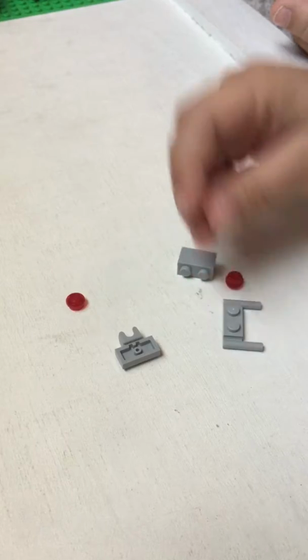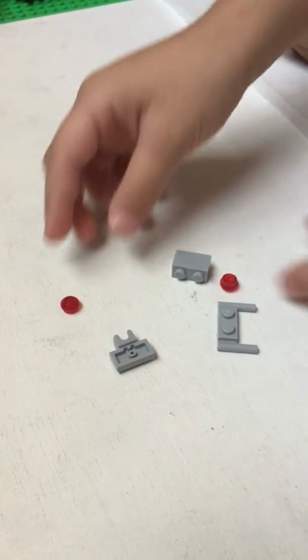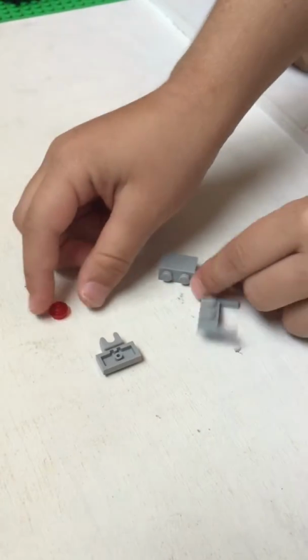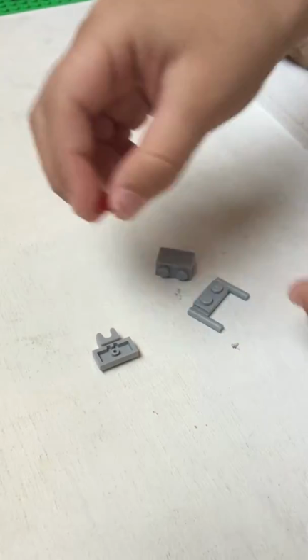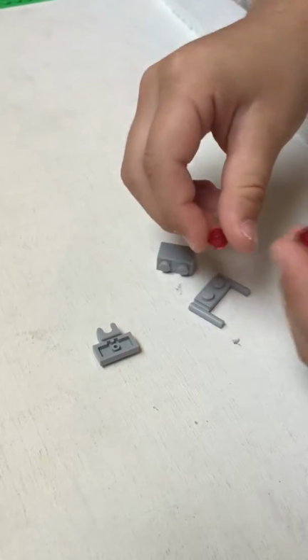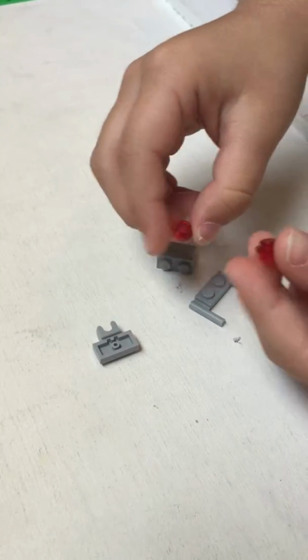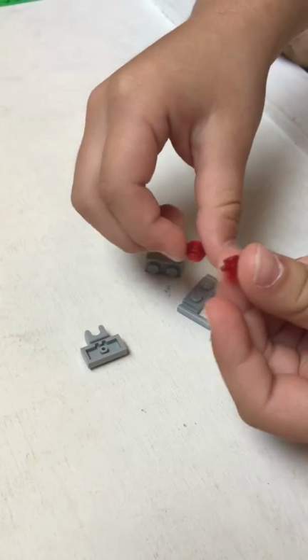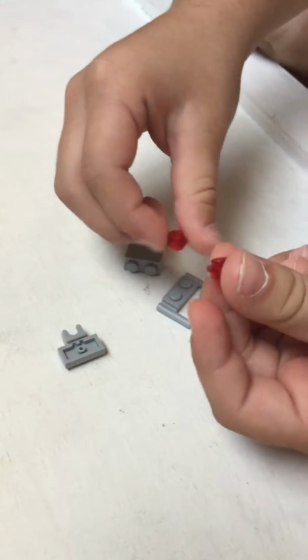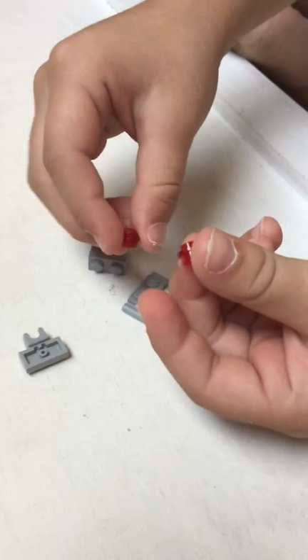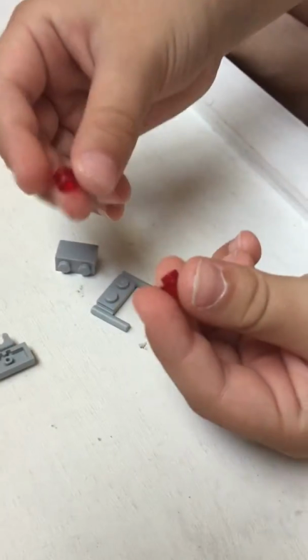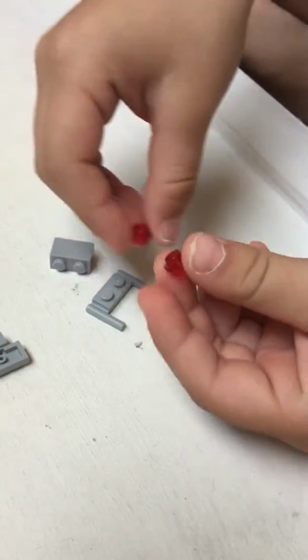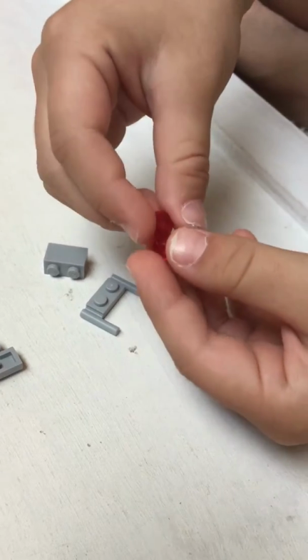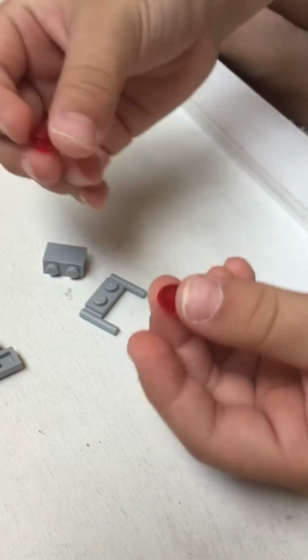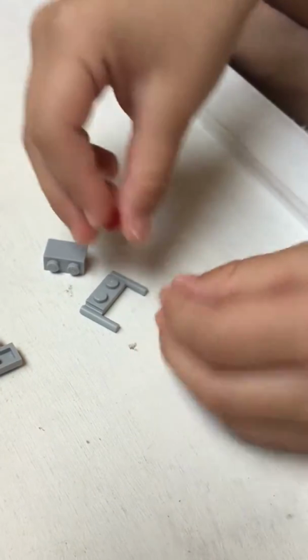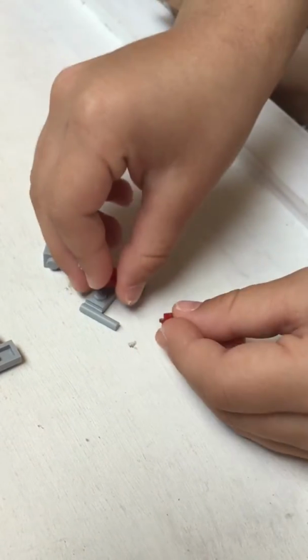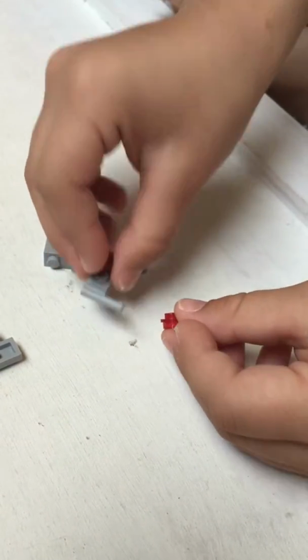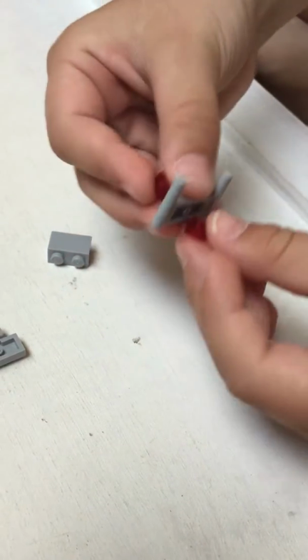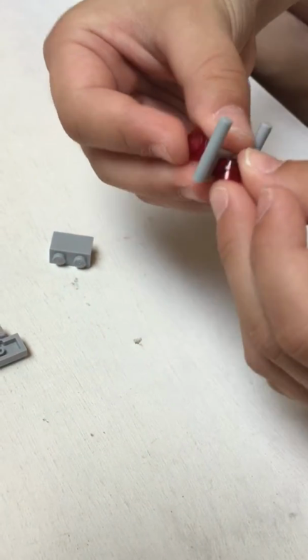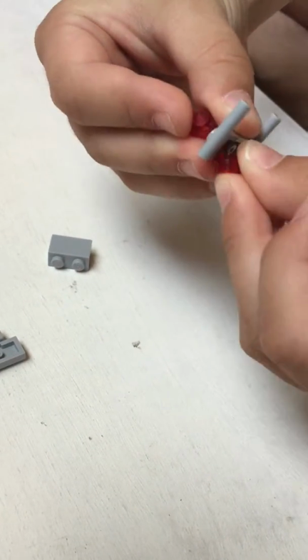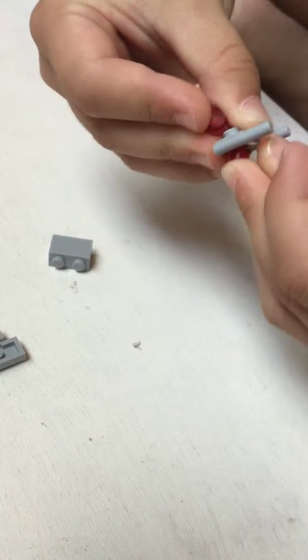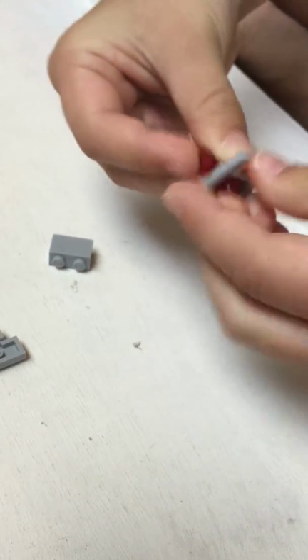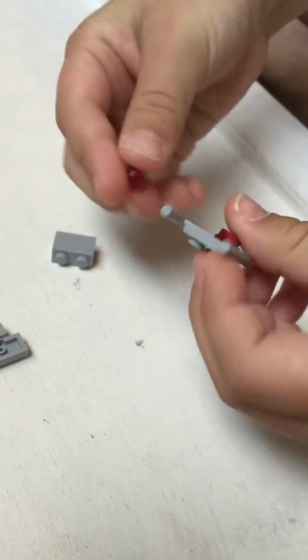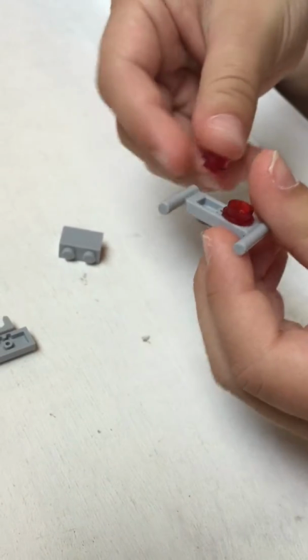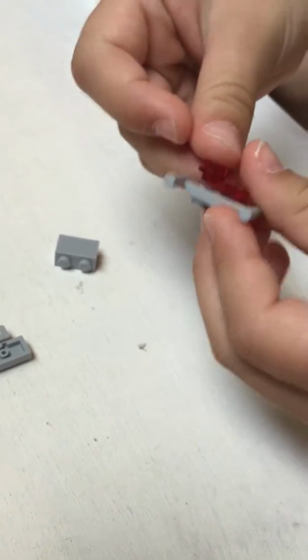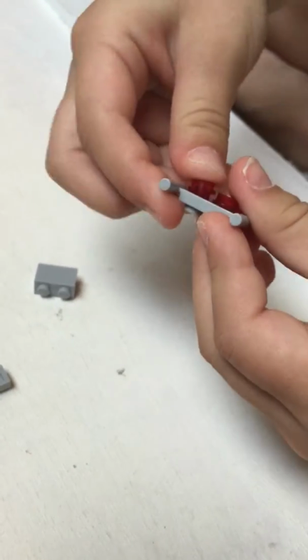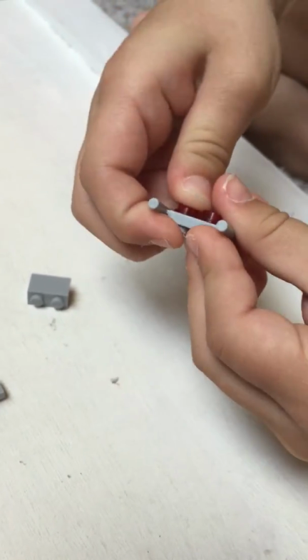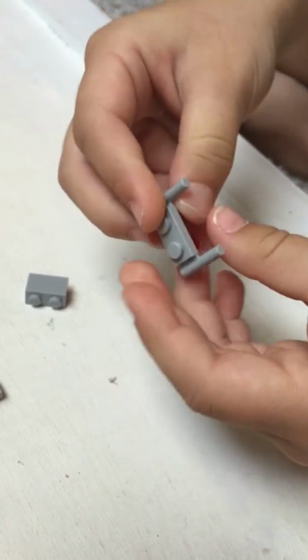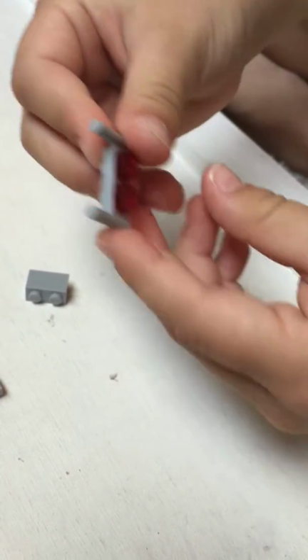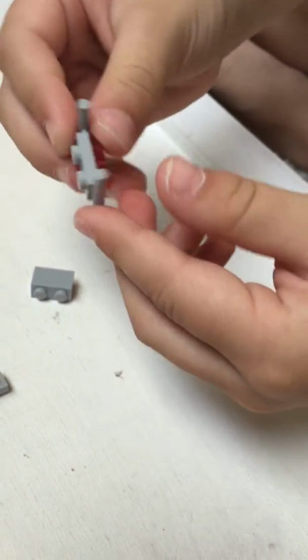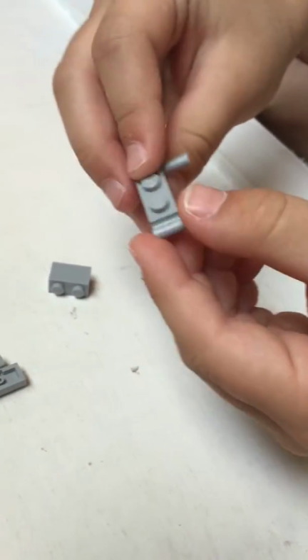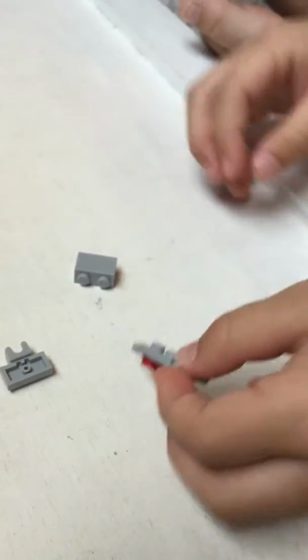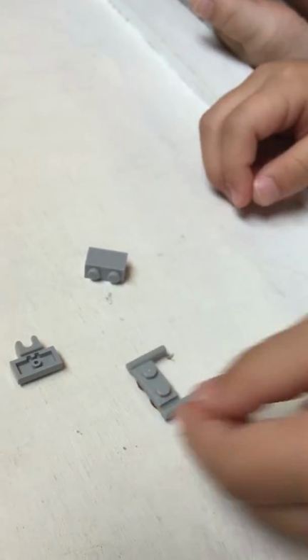You're going to take two stud pieces. I chose red because they look like boosters. You can choose any color you want, and you're going to place them at the bottom. Looks like that.